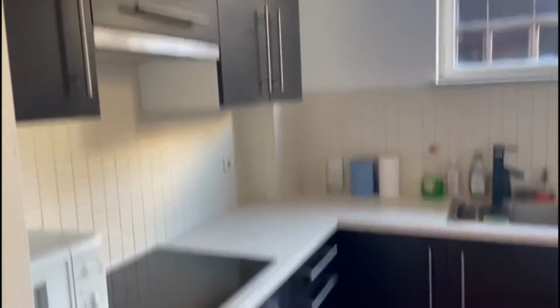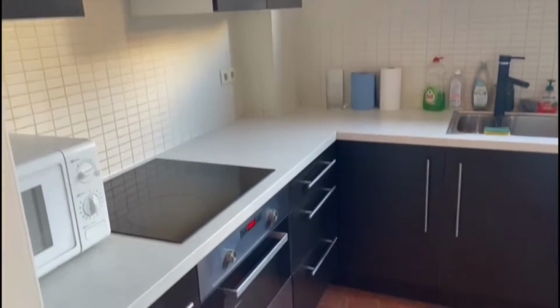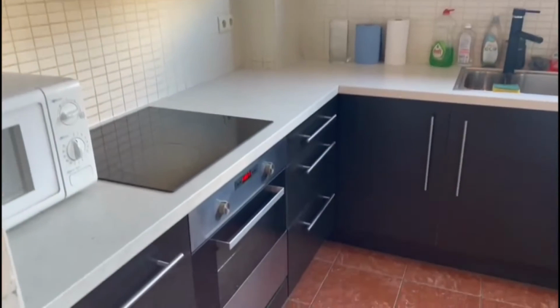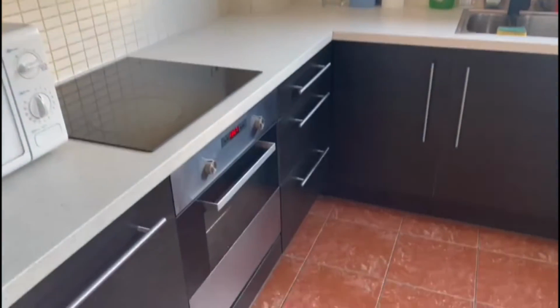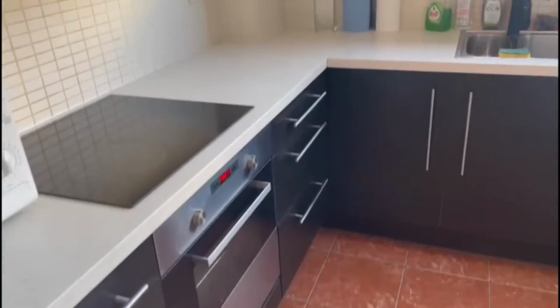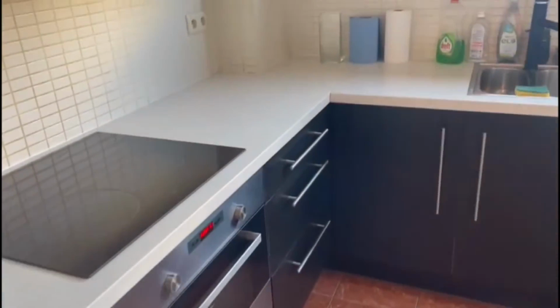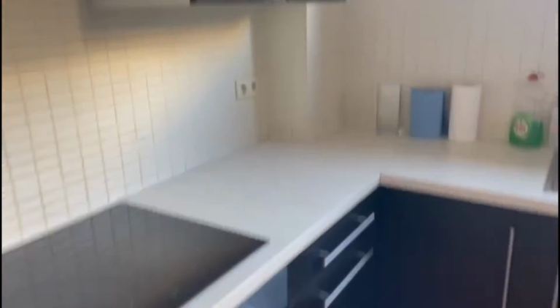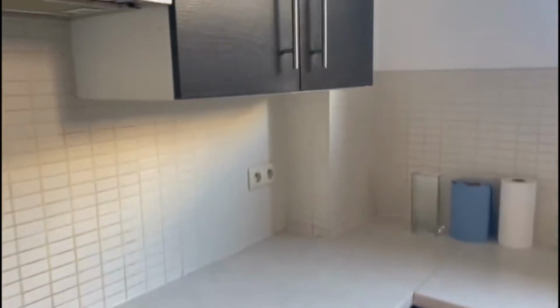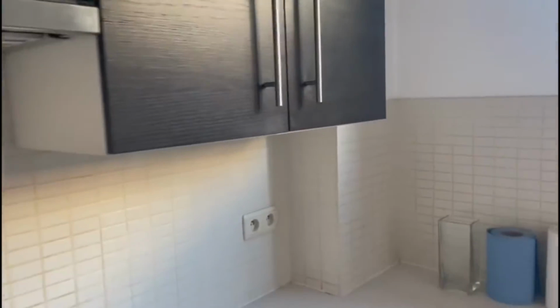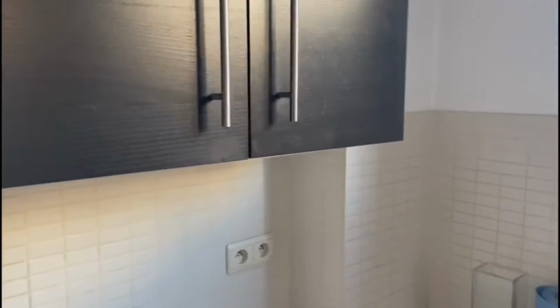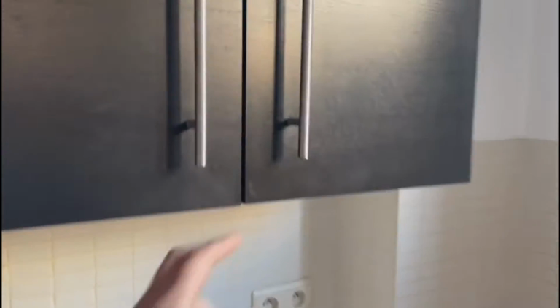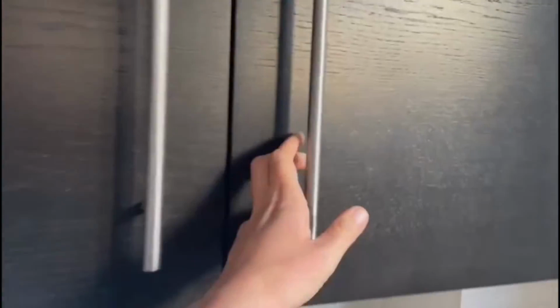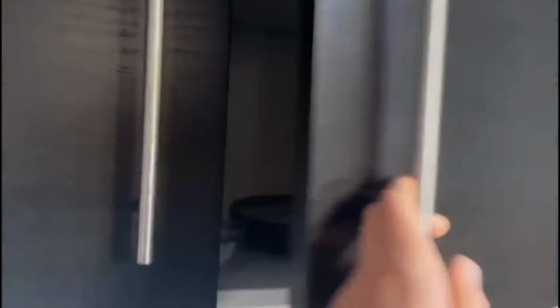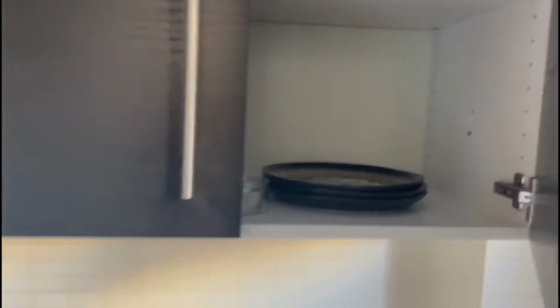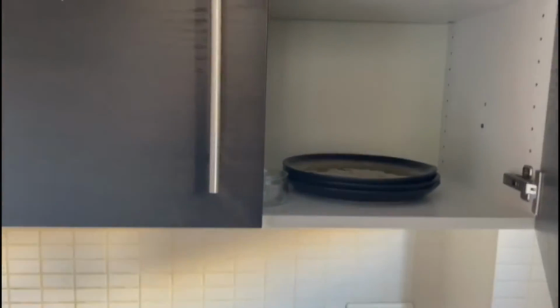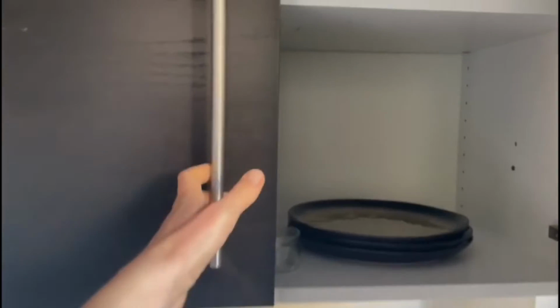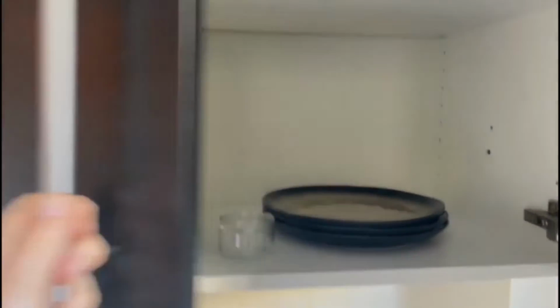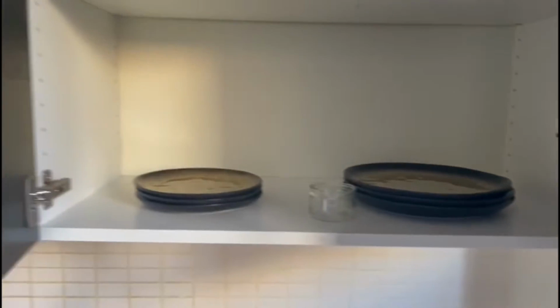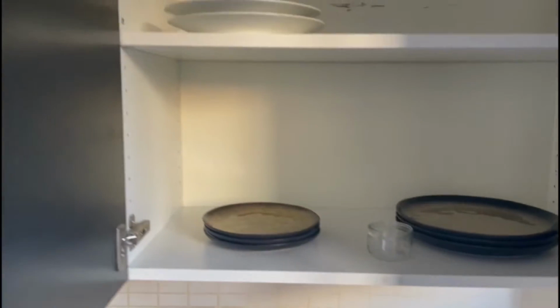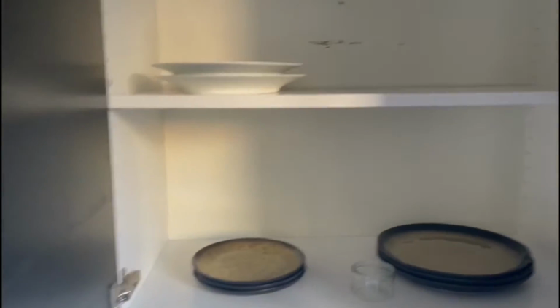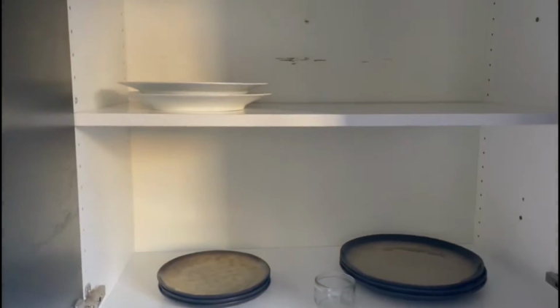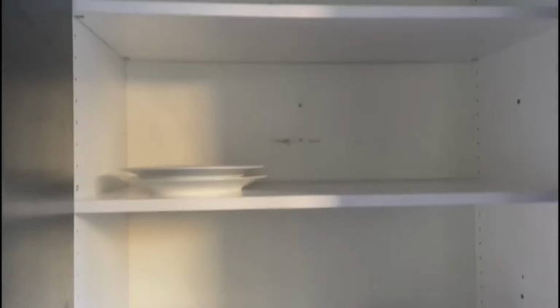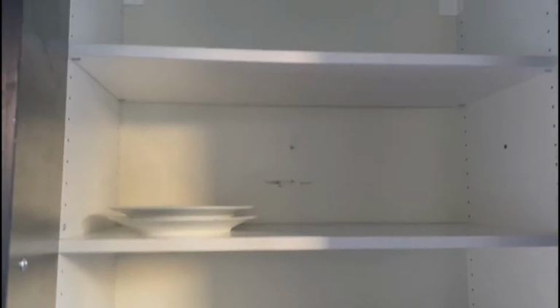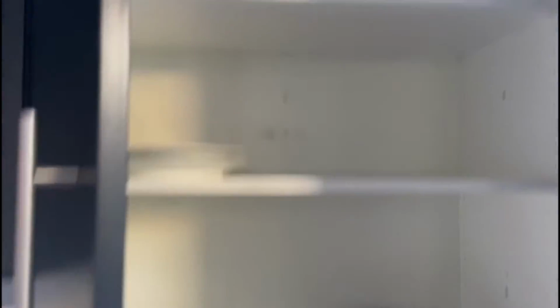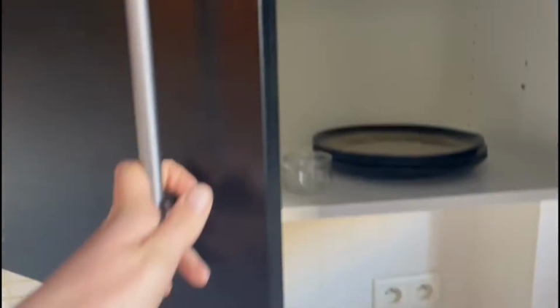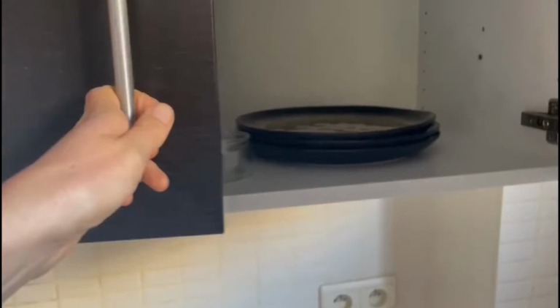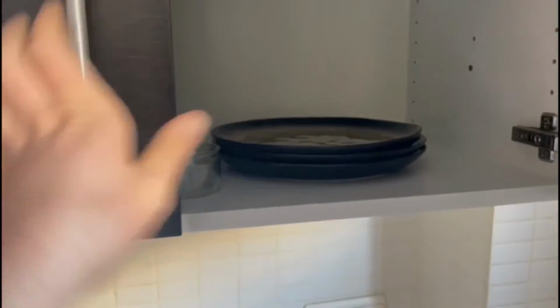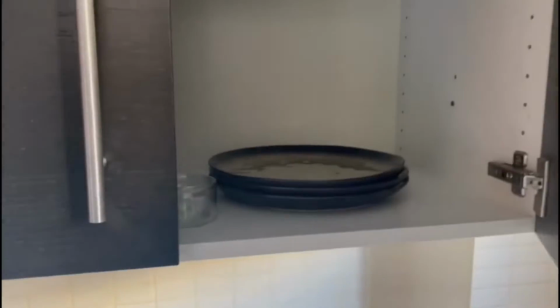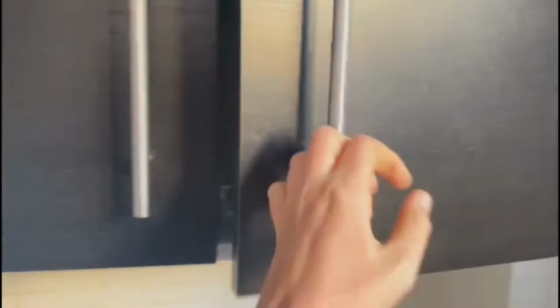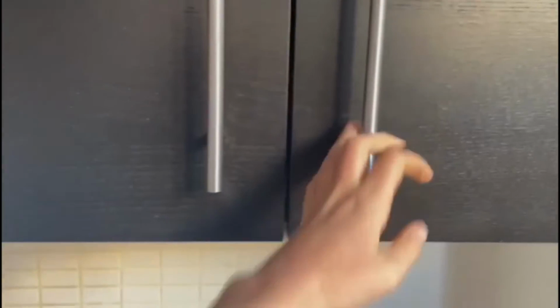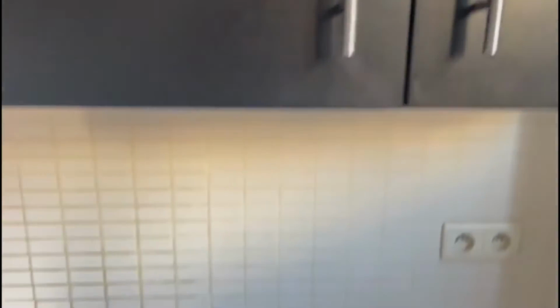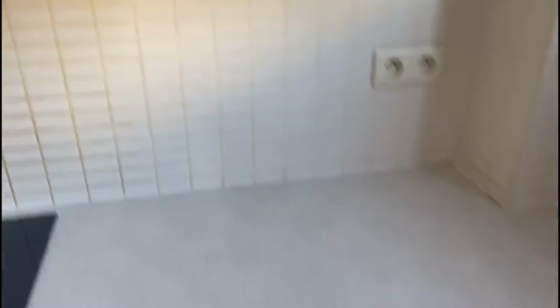You have the microwave, the stove, and the oven, and you also have a lot of storage, so that's really nice. Here's where you have all the plates. The kitchen is really good with everything you need to cook and eat.